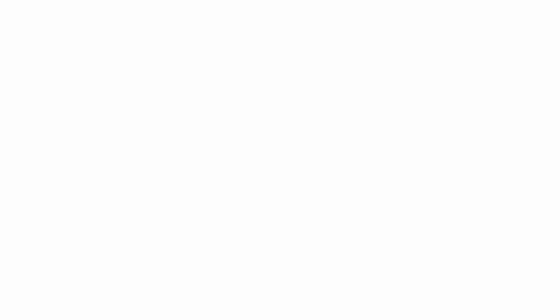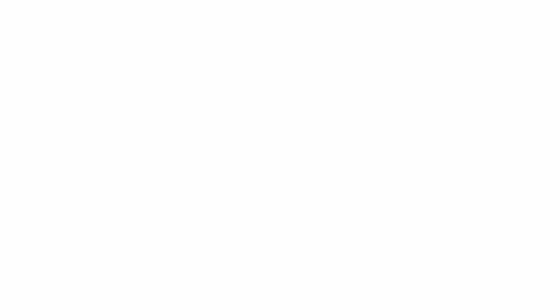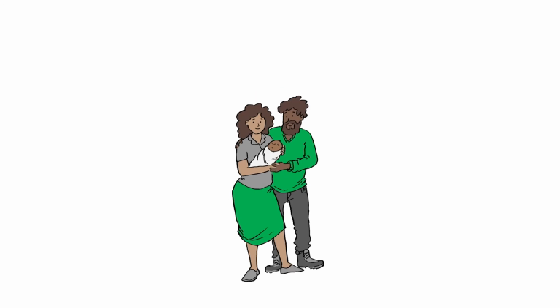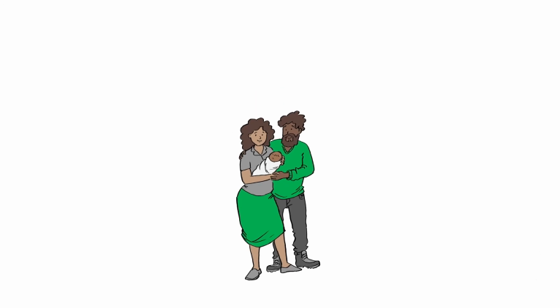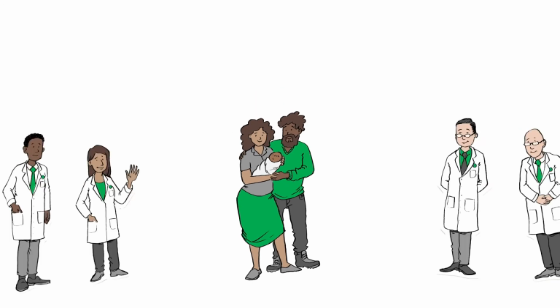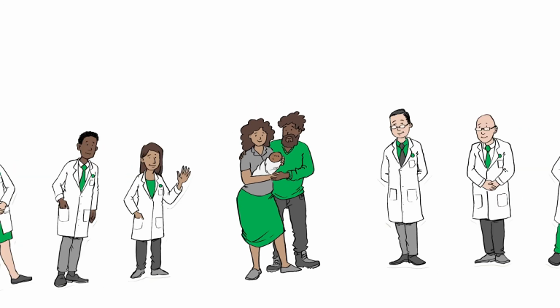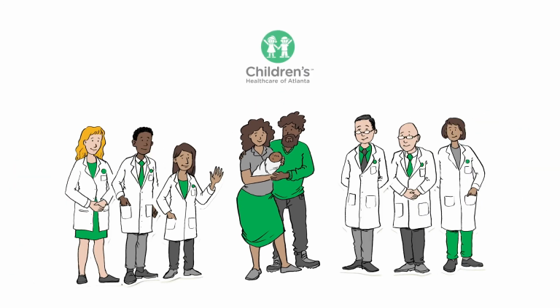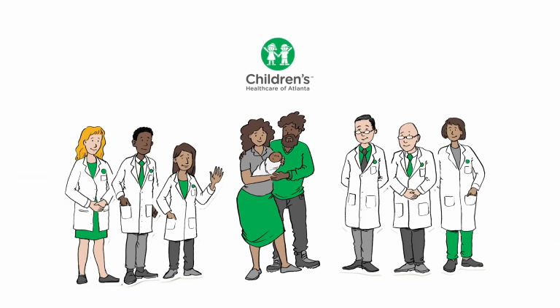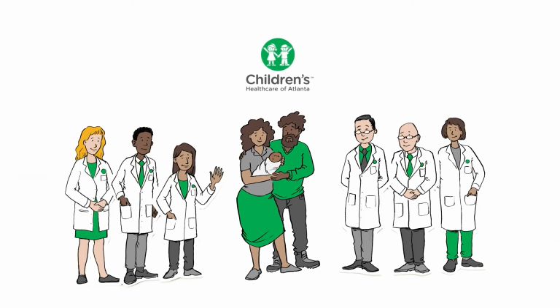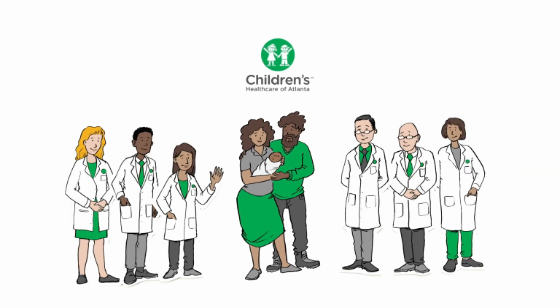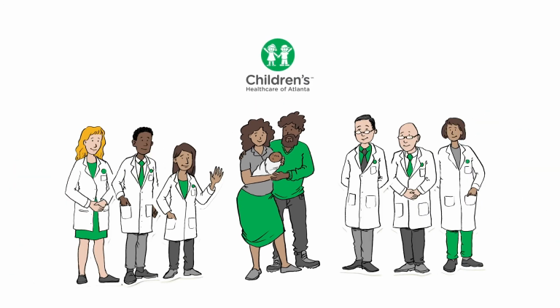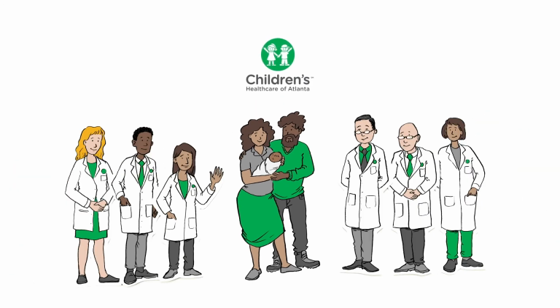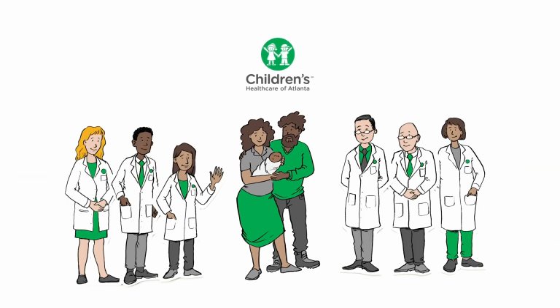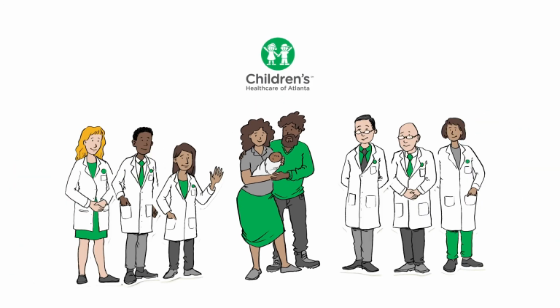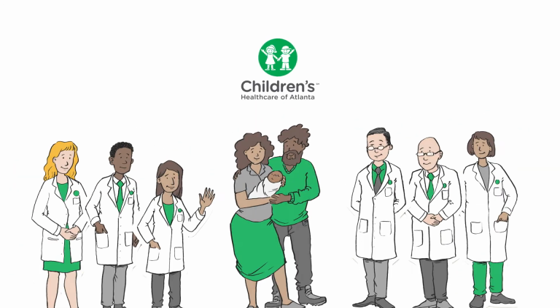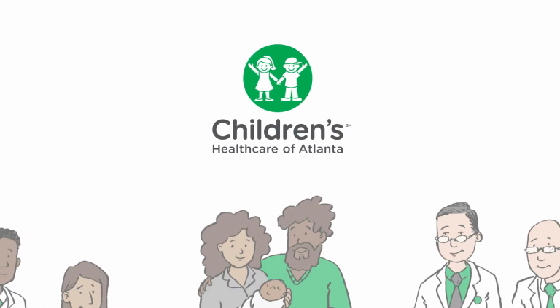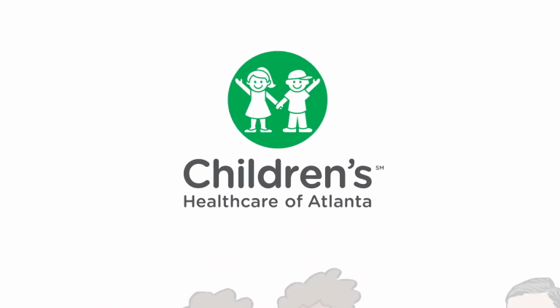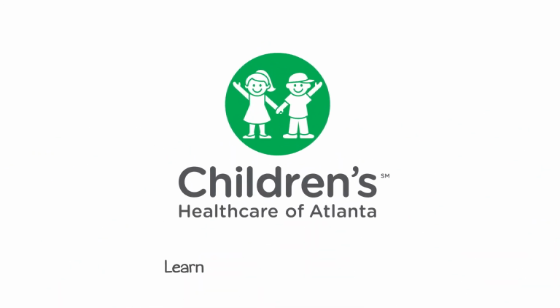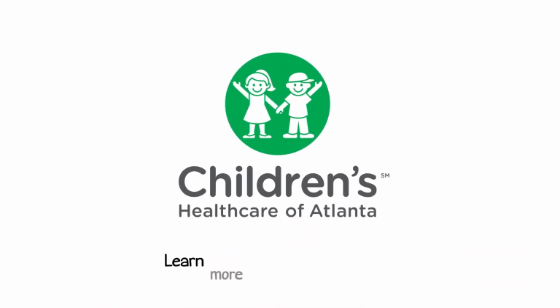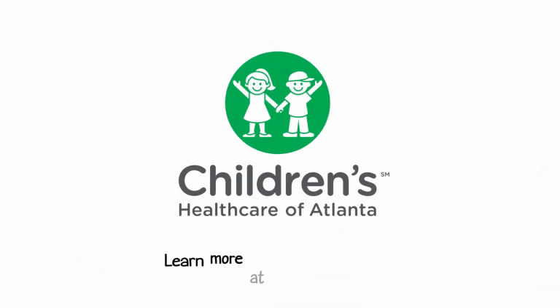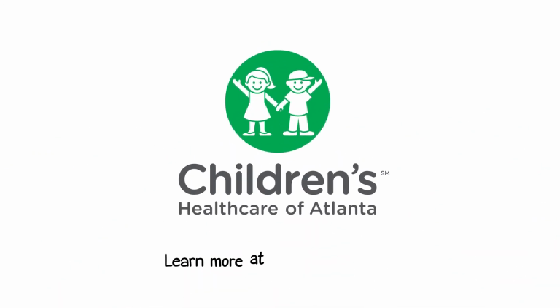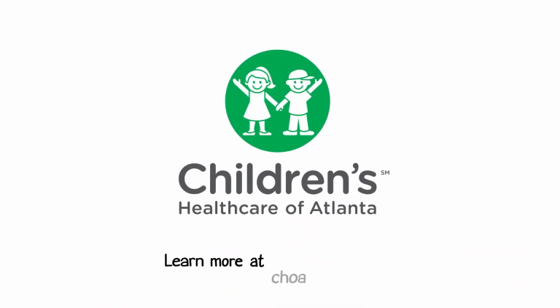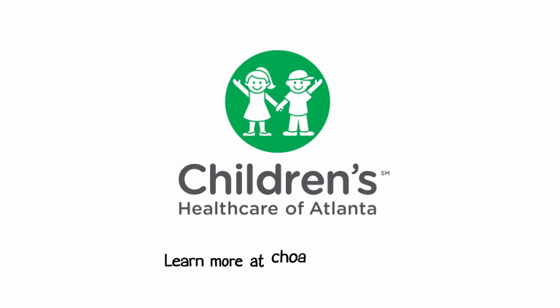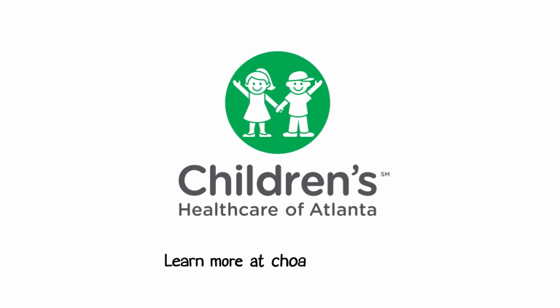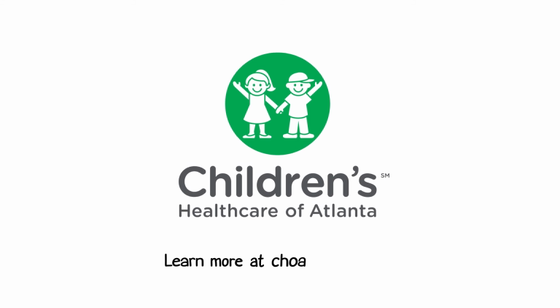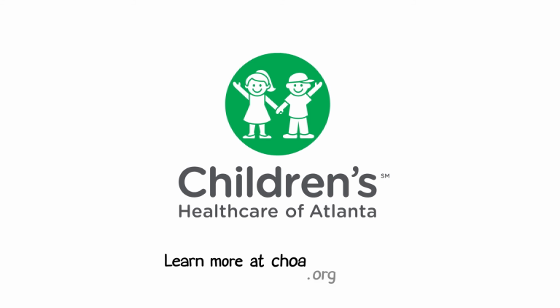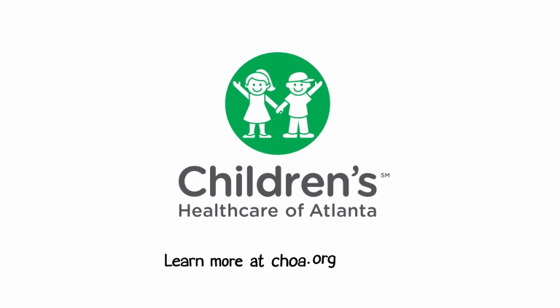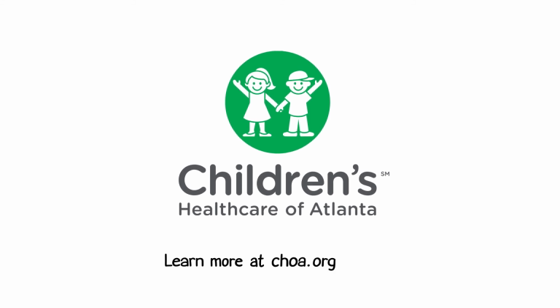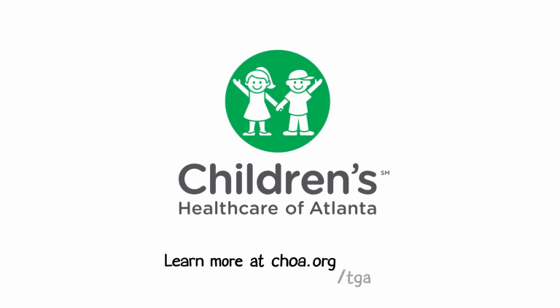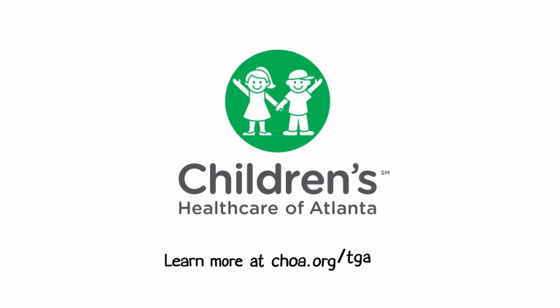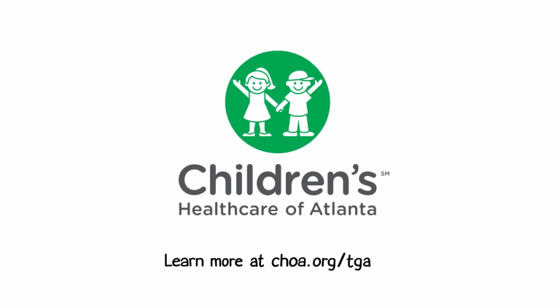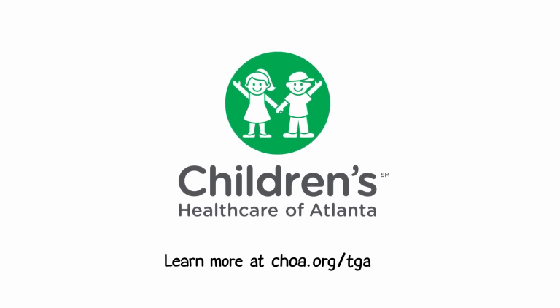The Children's Heart Center team is with you every step of the way. Learn more by visiting choa.org/TGA.